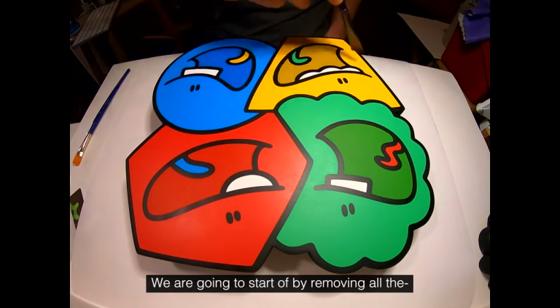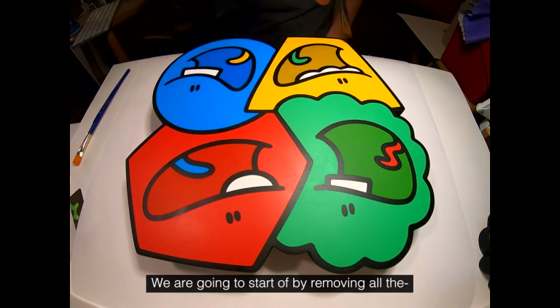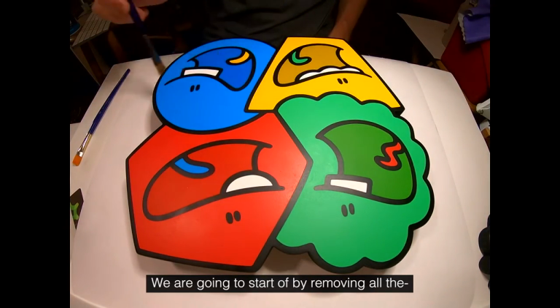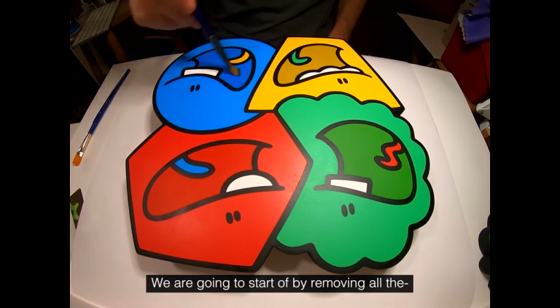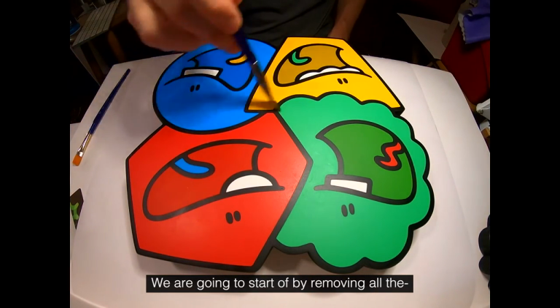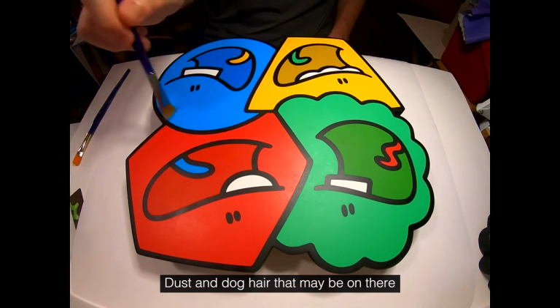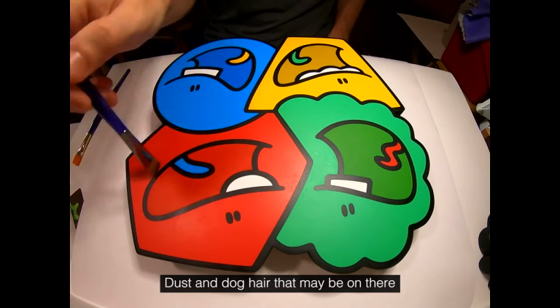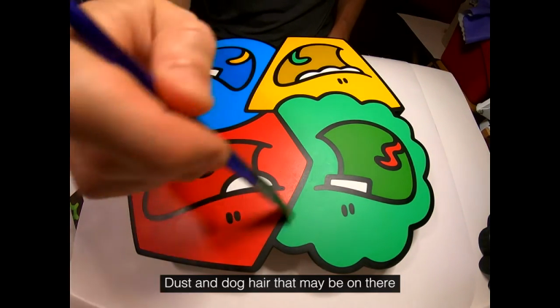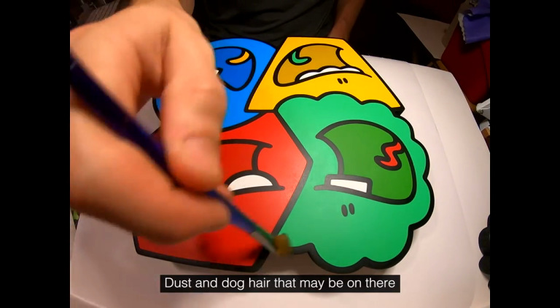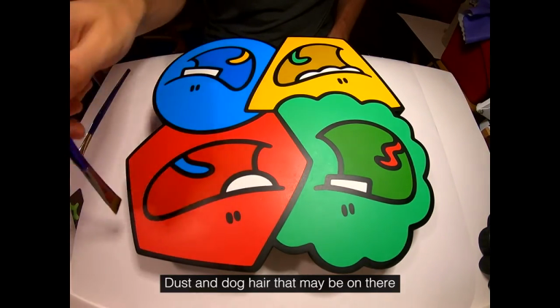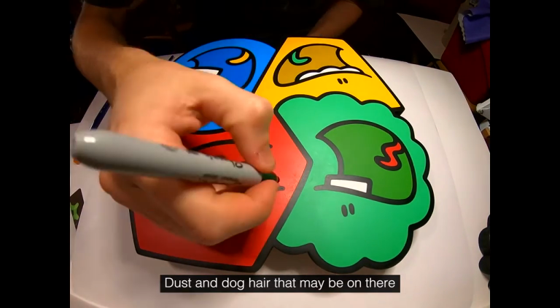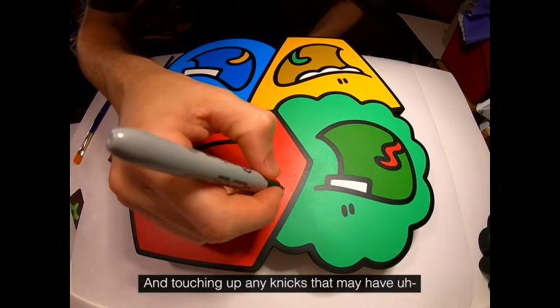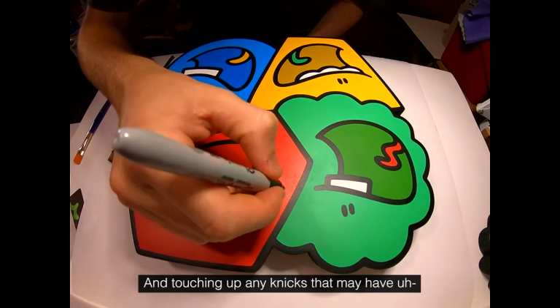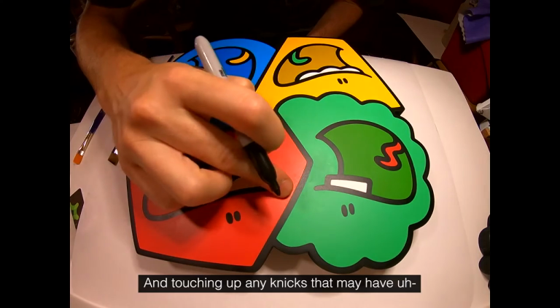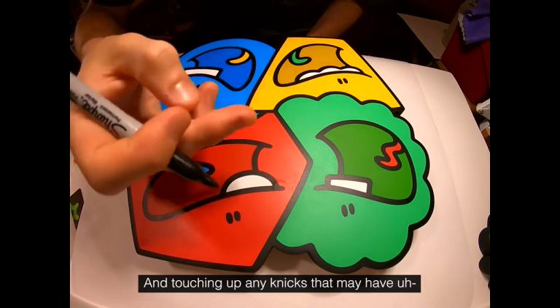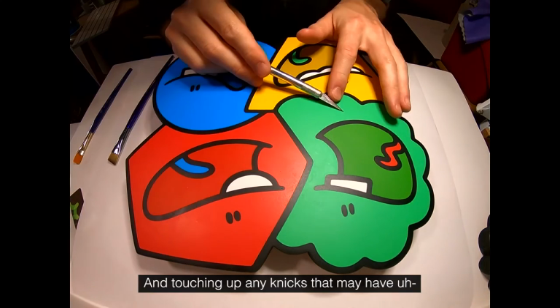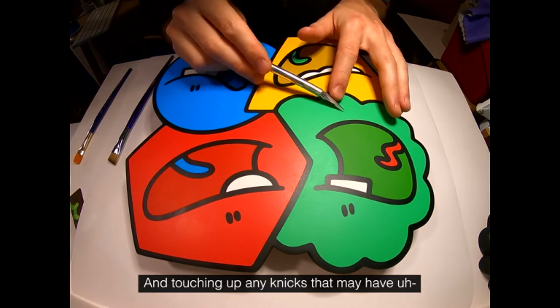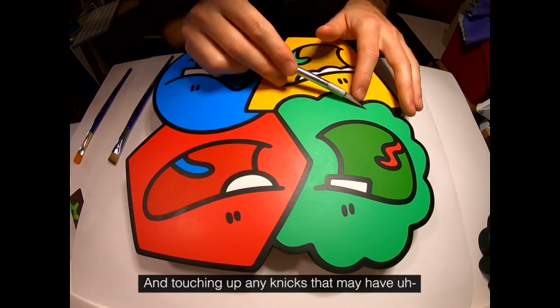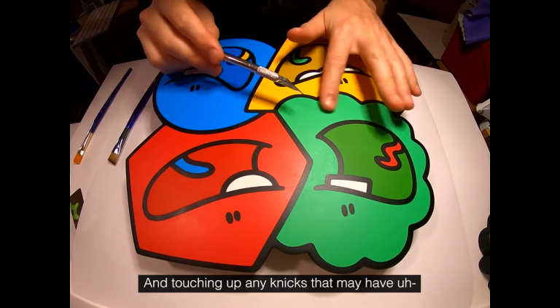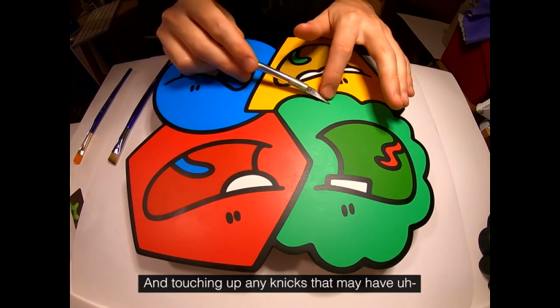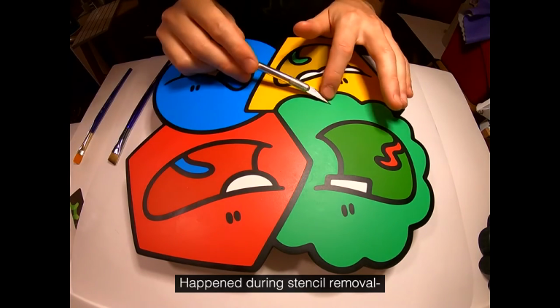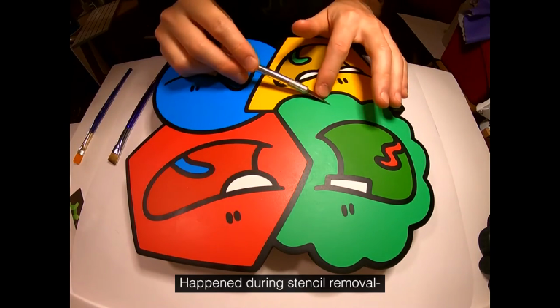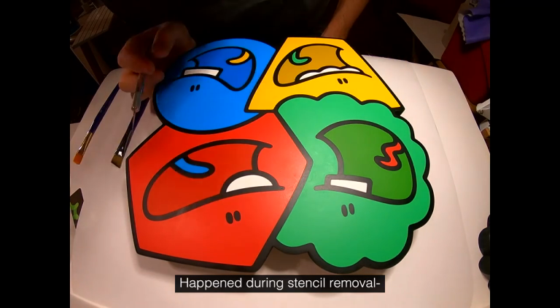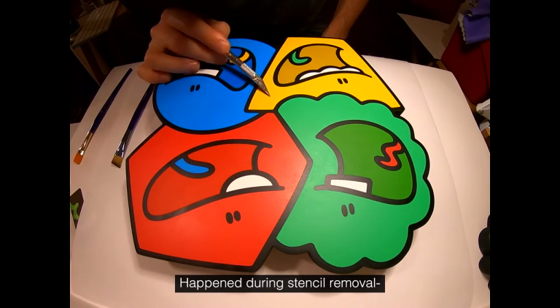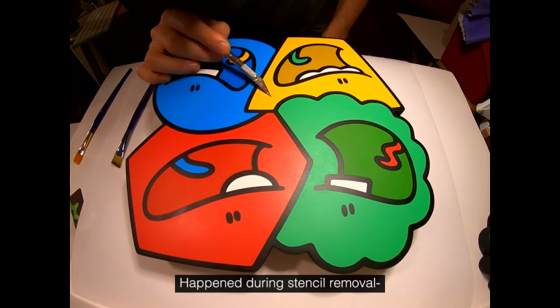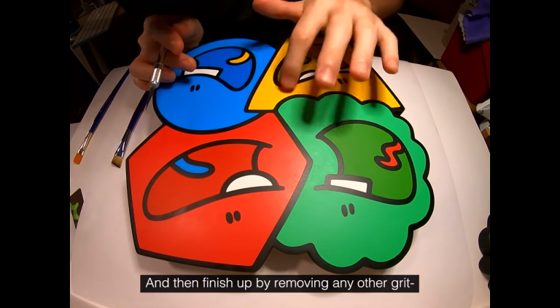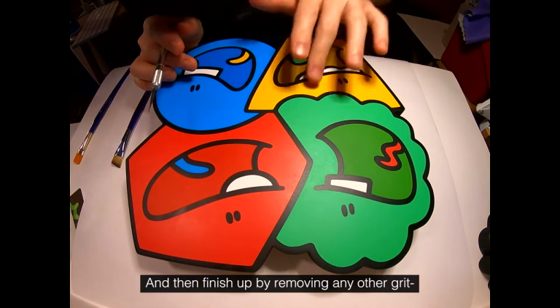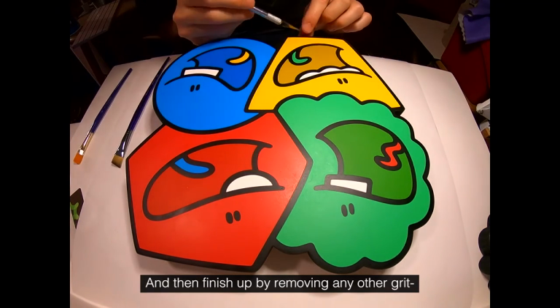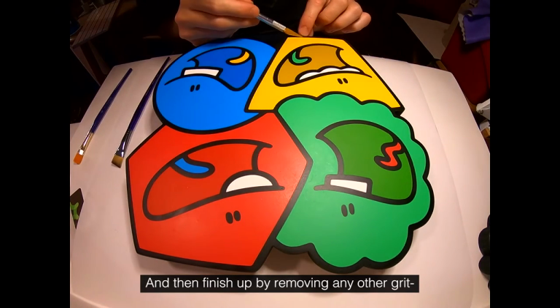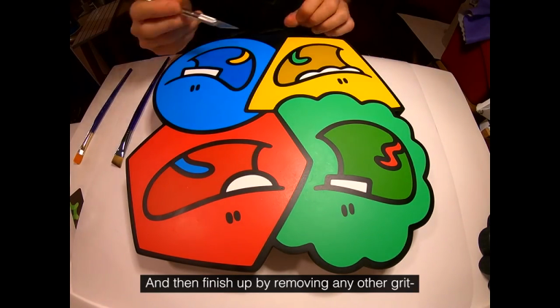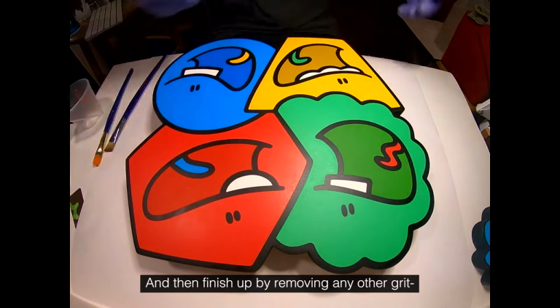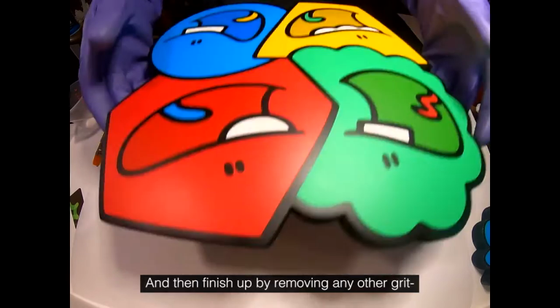We're going to start off by removing all the dust and dog hair that may be on there, and touching up any nicks that may have happened during stencil removal, and then finish up by removing any other grit.